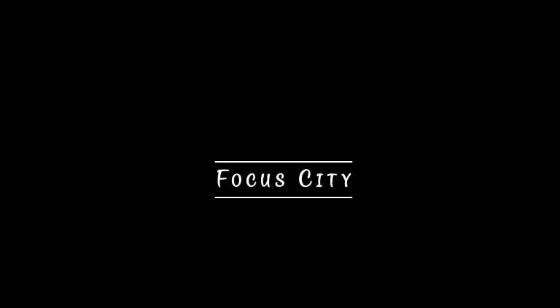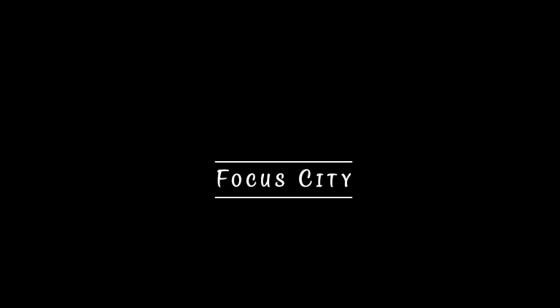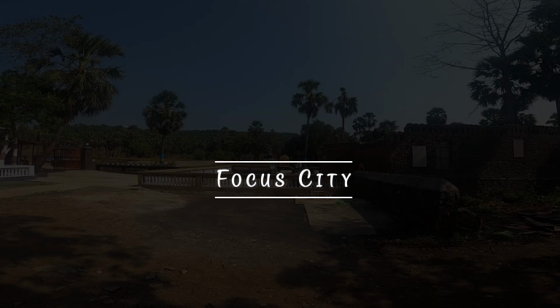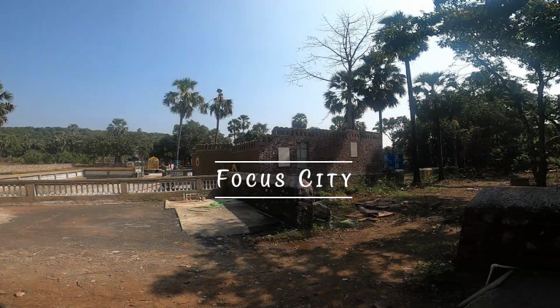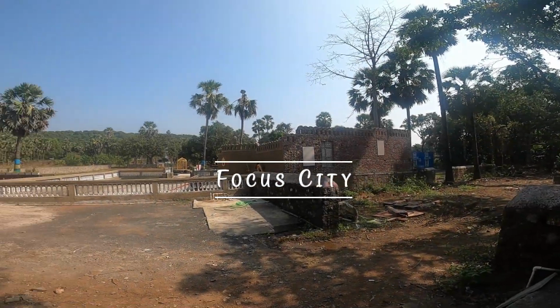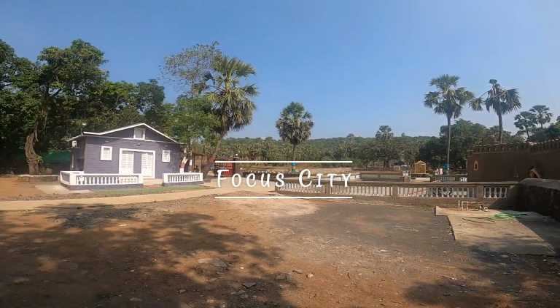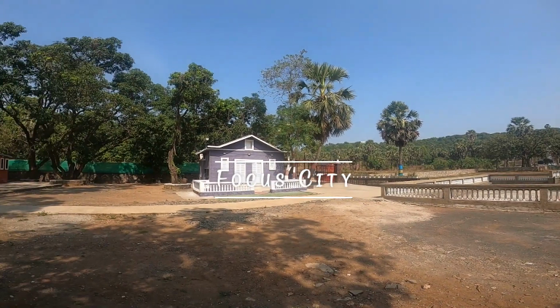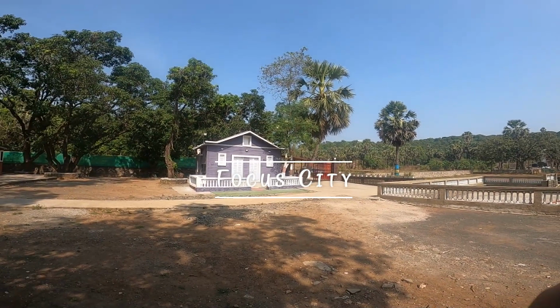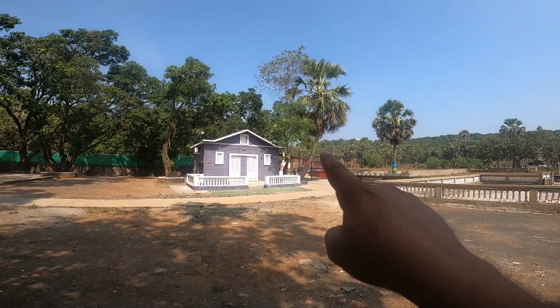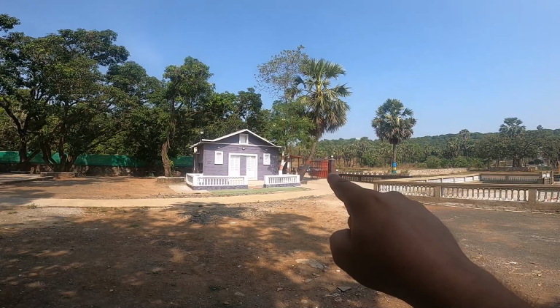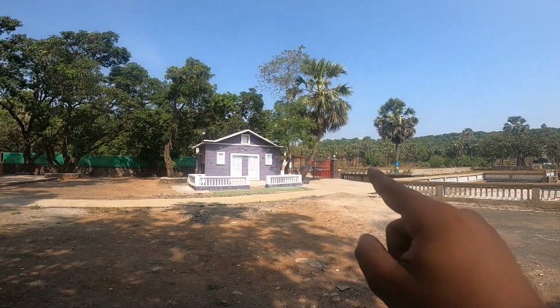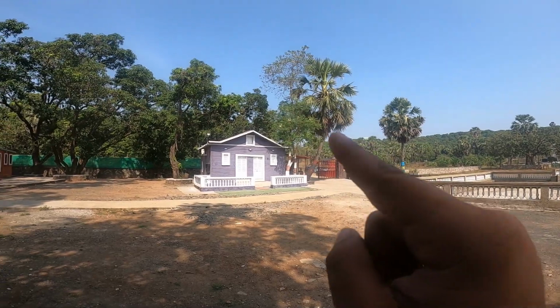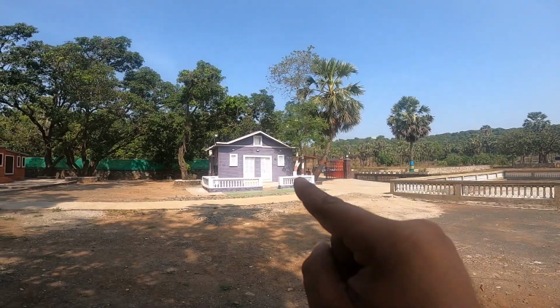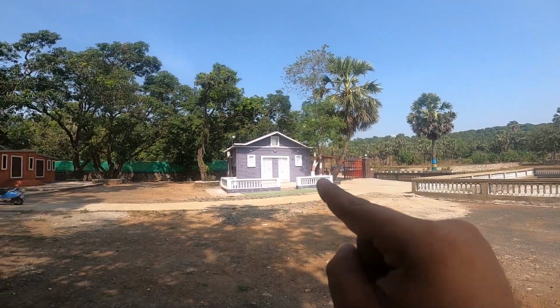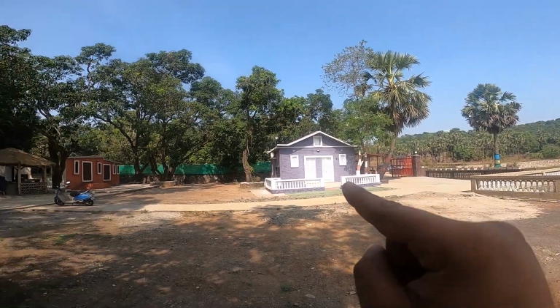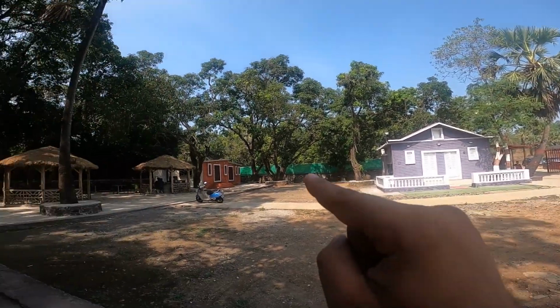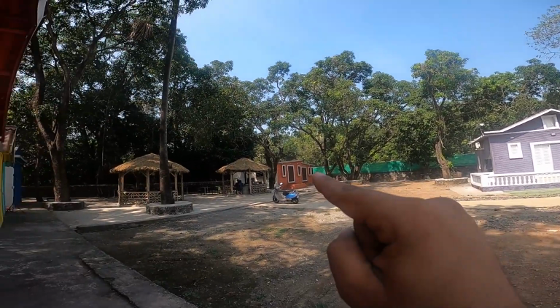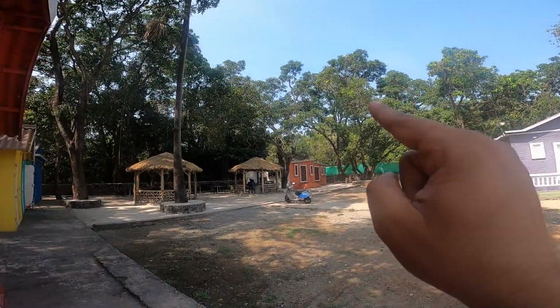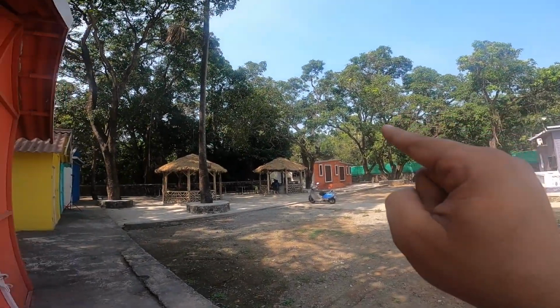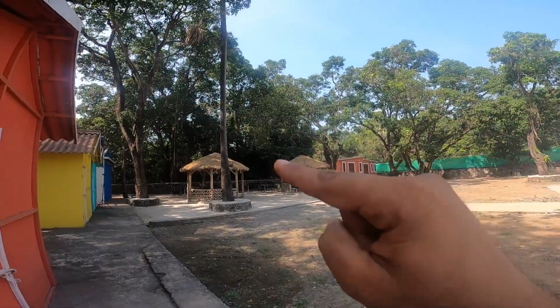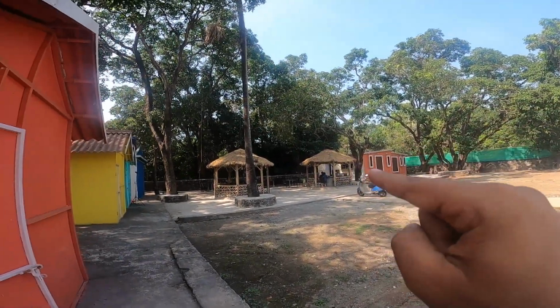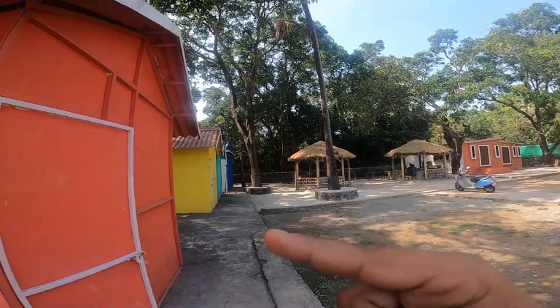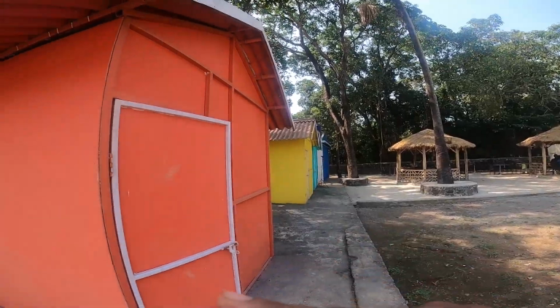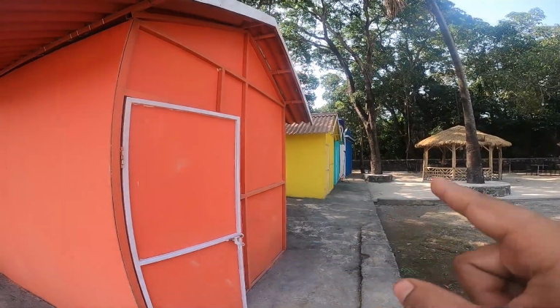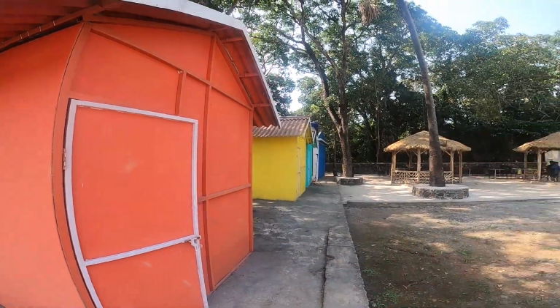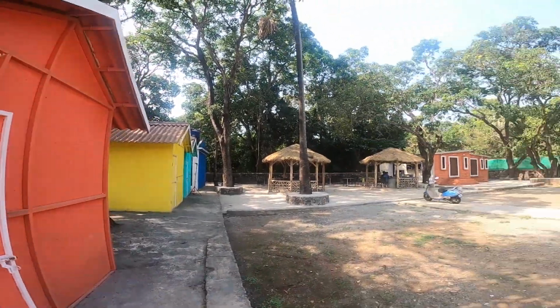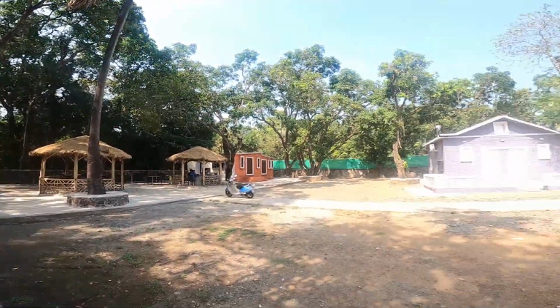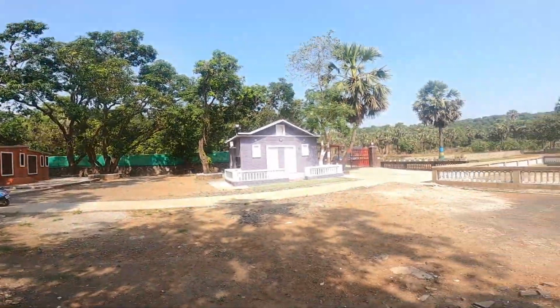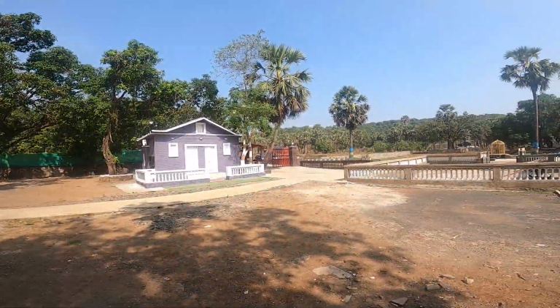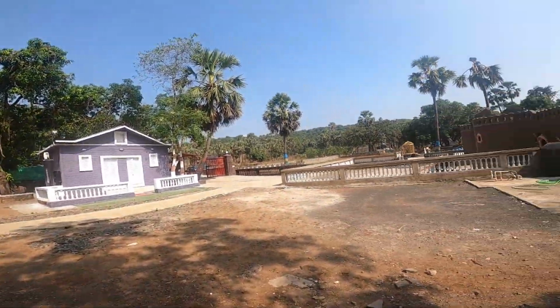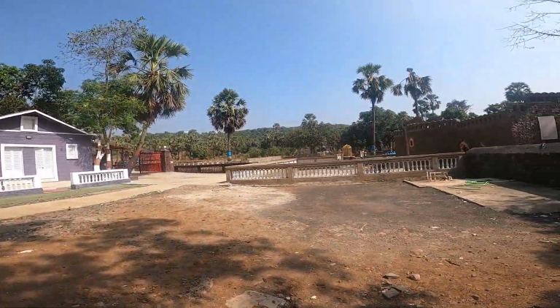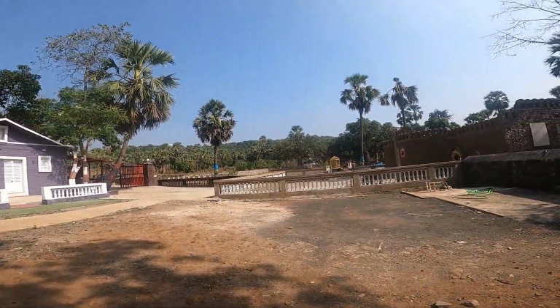Welcome to the Focus City. Here is the entrance and the couples room. There's a canteen cafeteria area, and this is the photography room. We are now moving towards the sets.